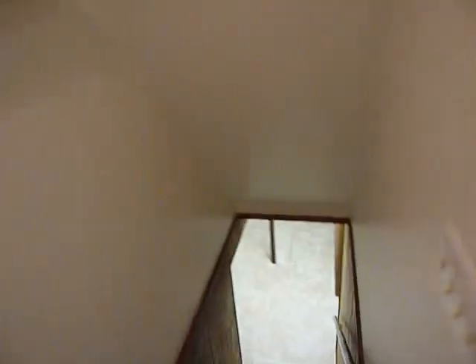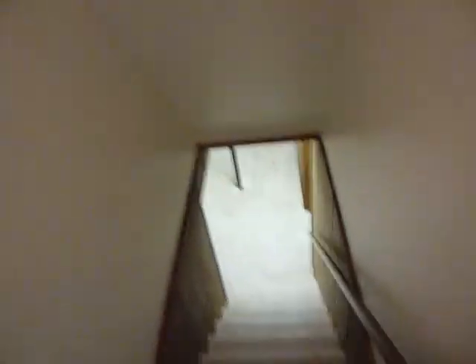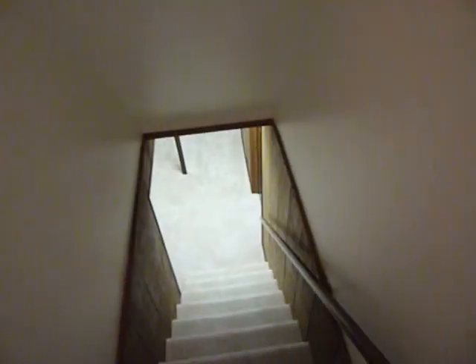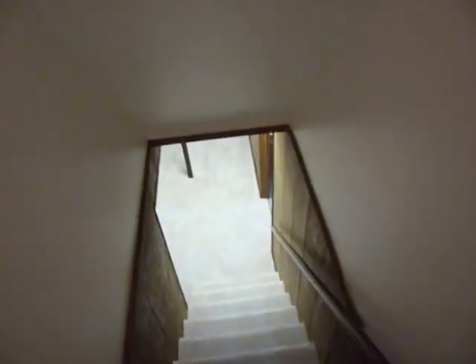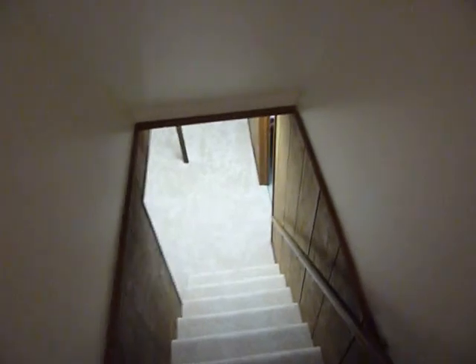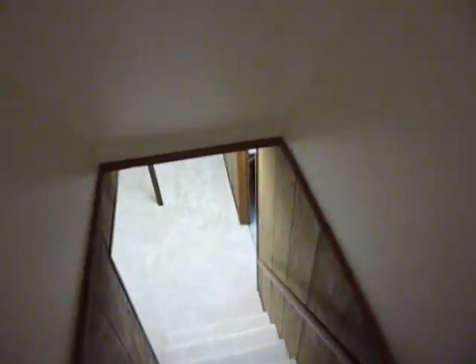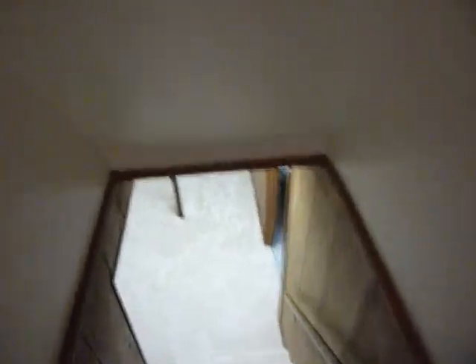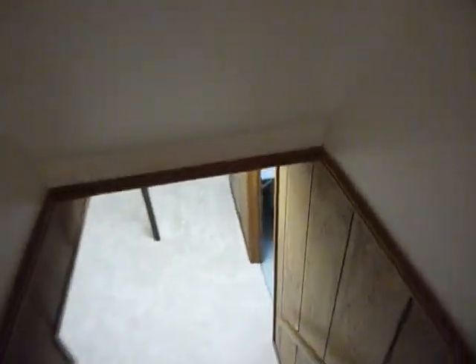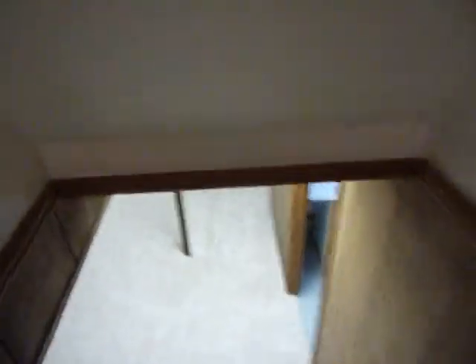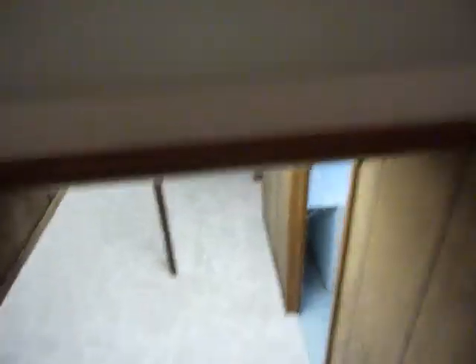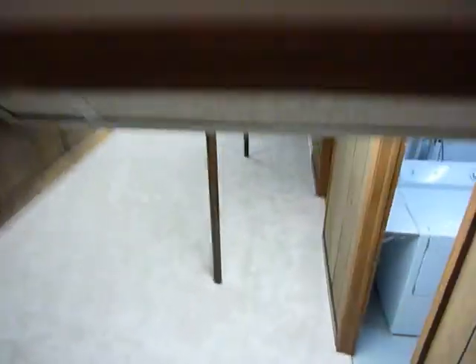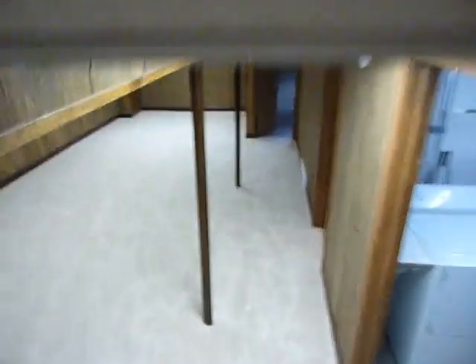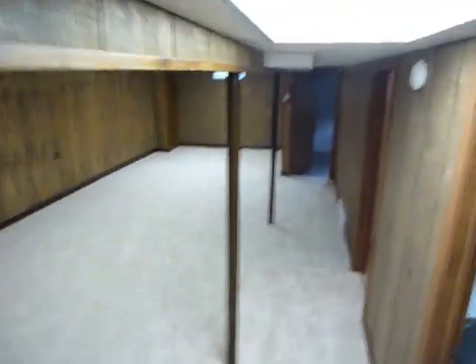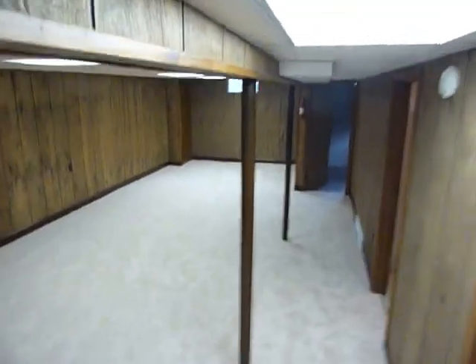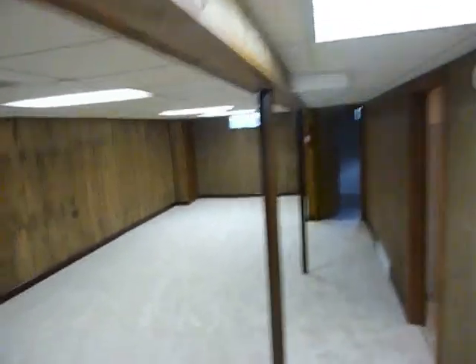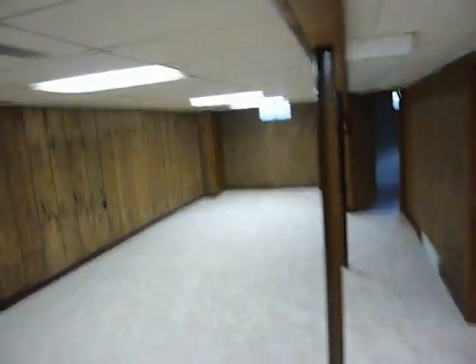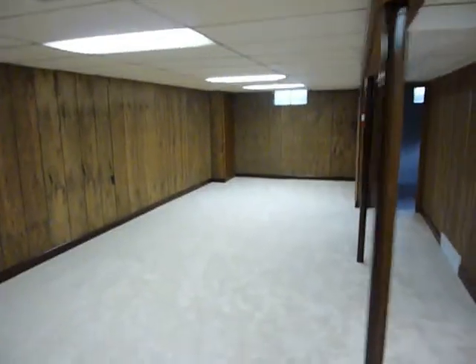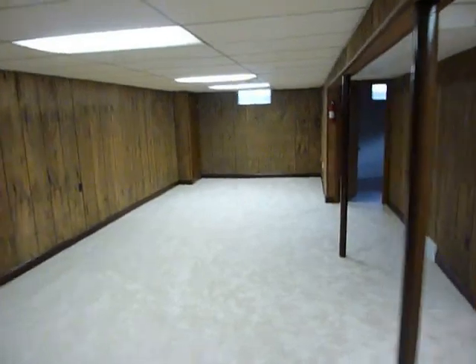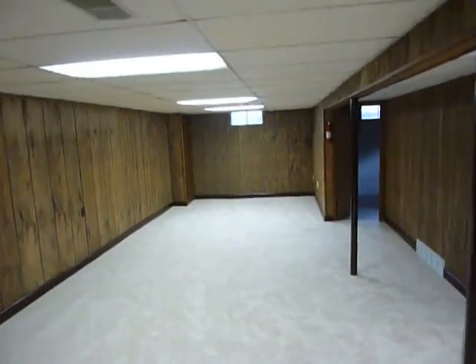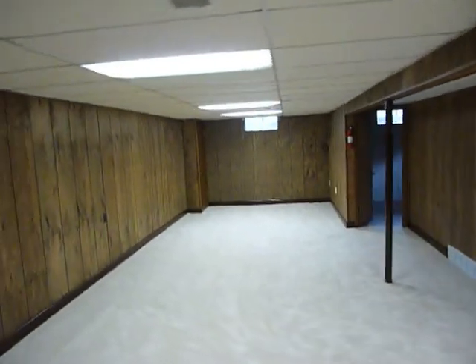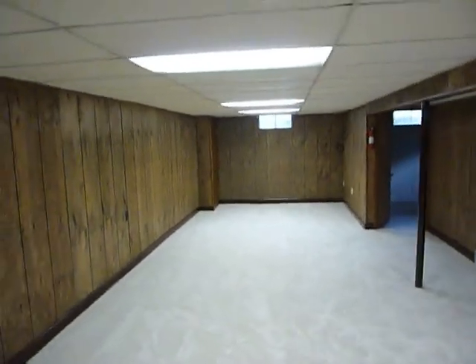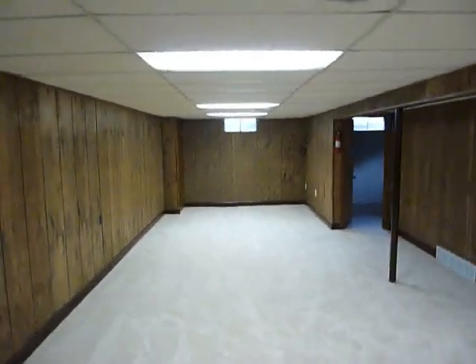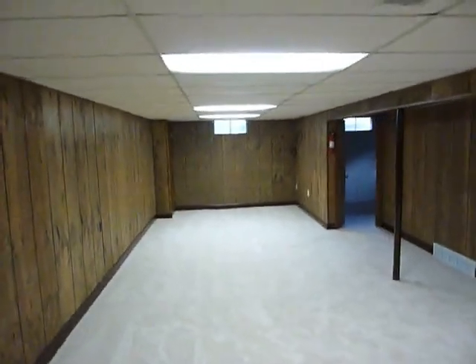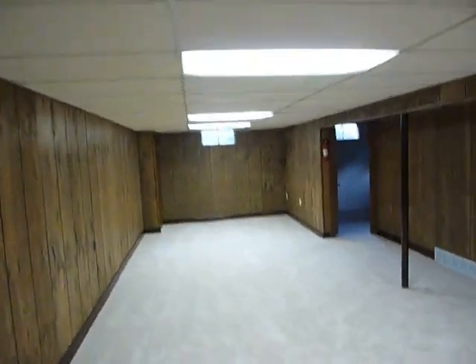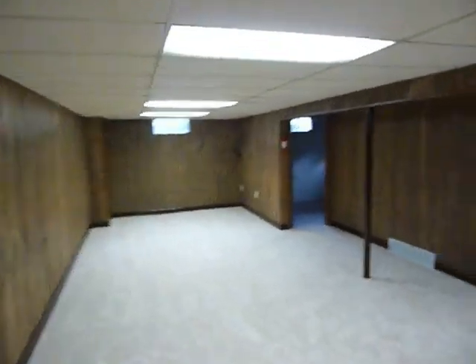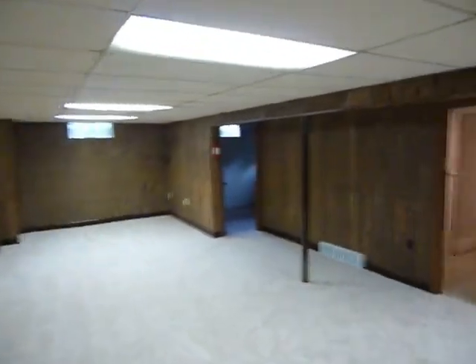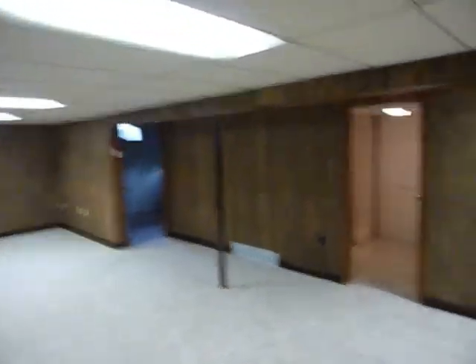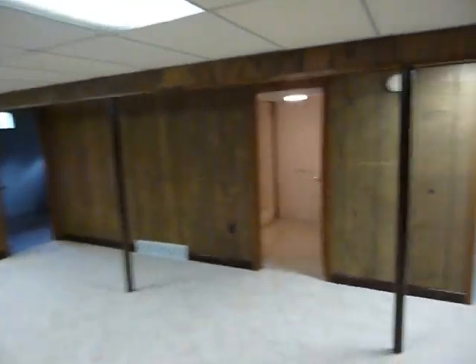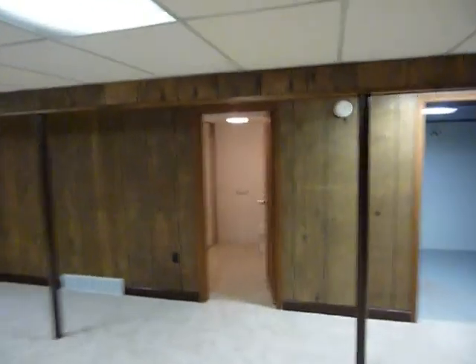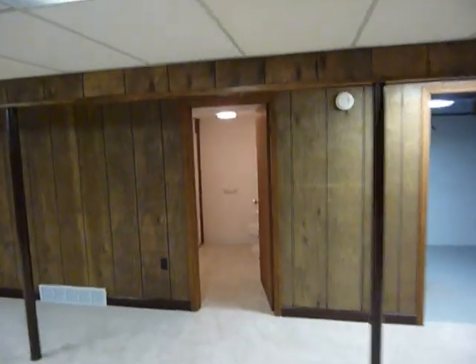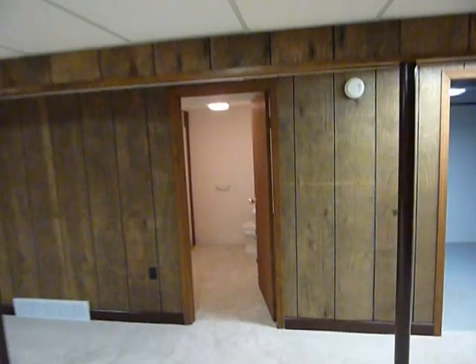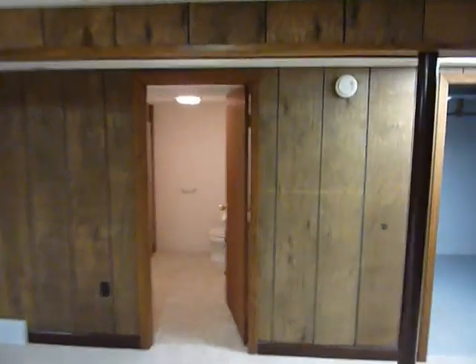Down on the lower level we have a huge rec room, again with all new carpeting, and it has a second full bath with a shower.